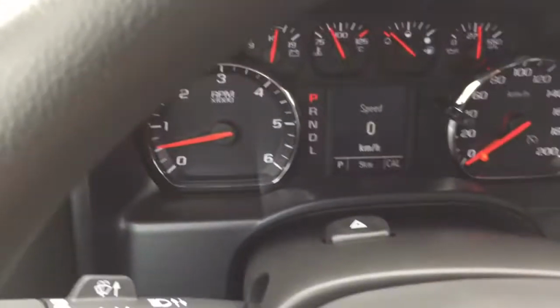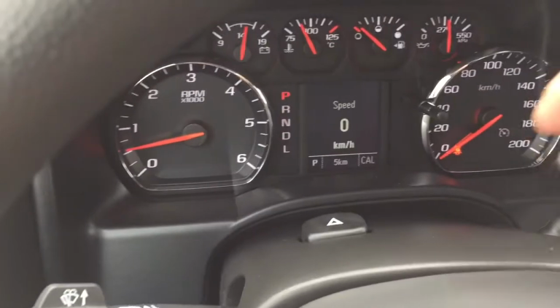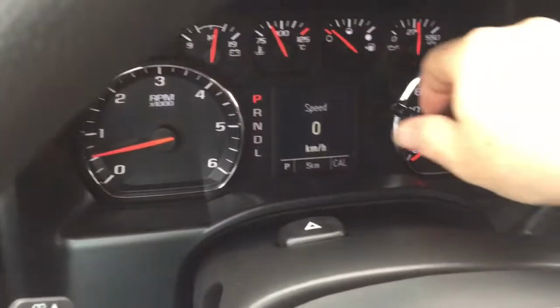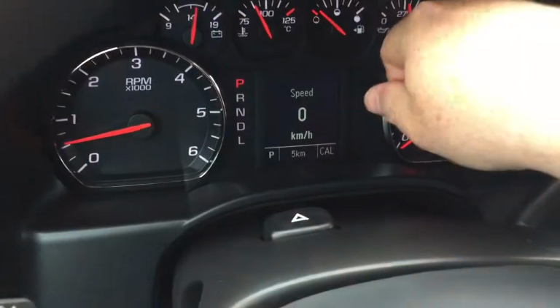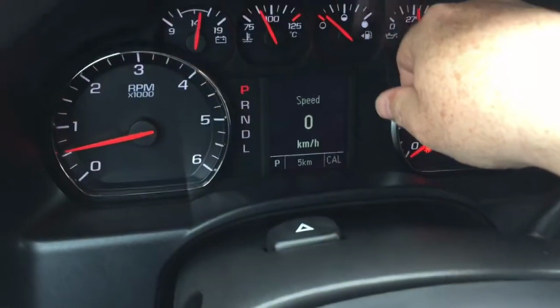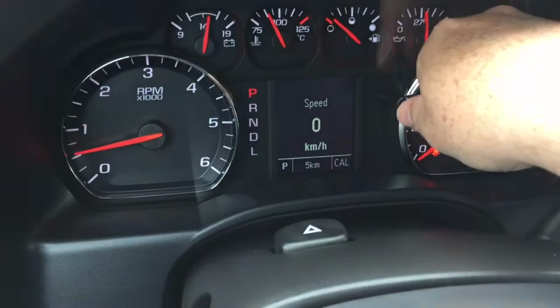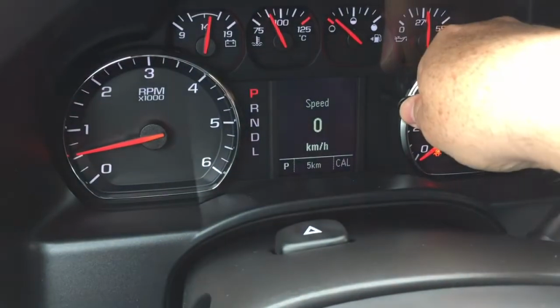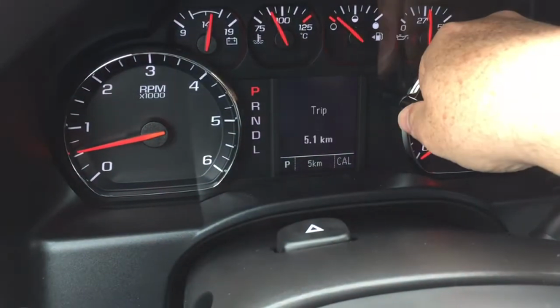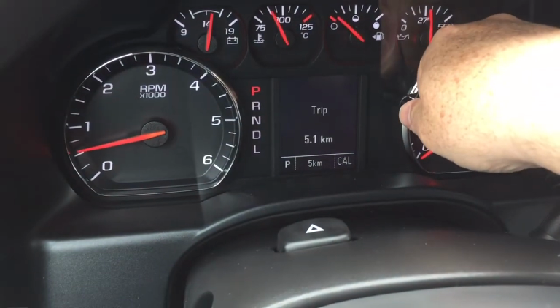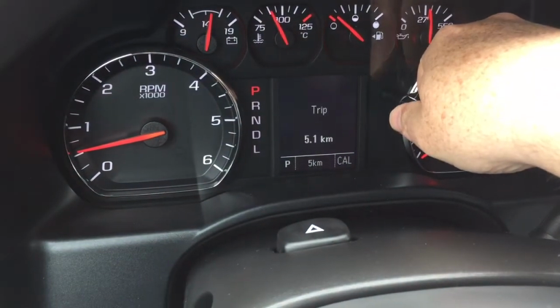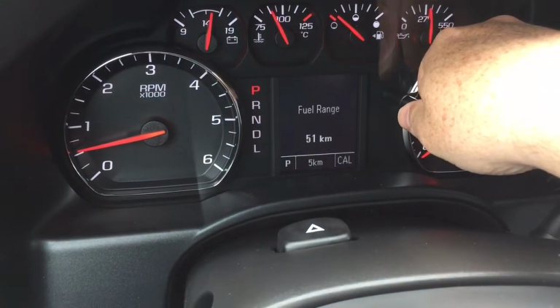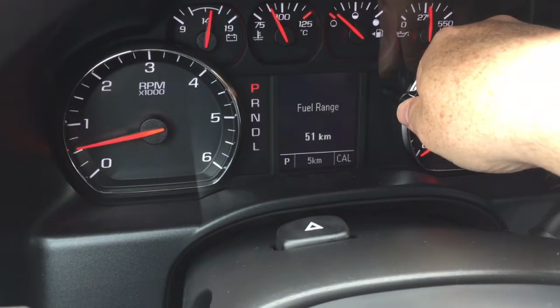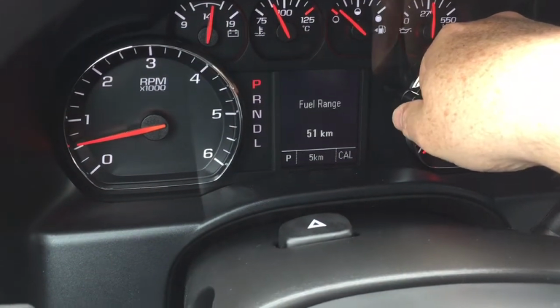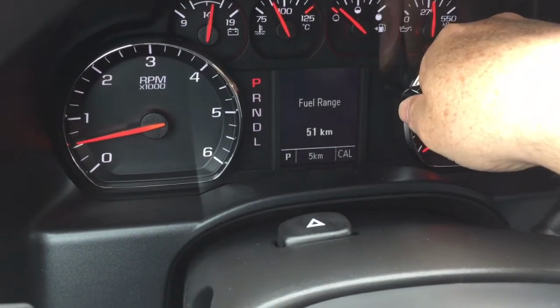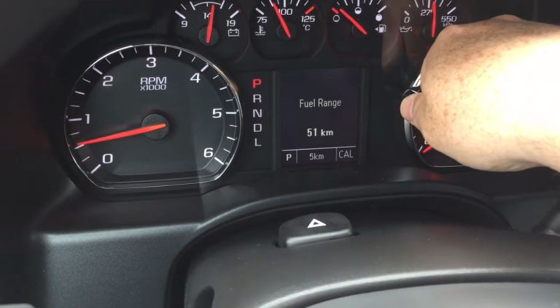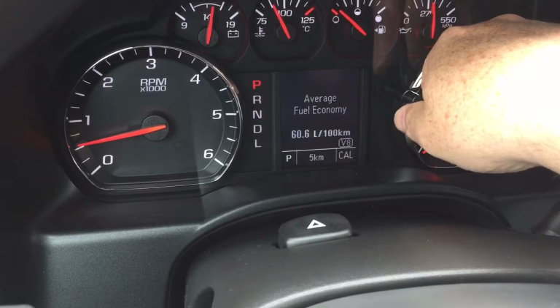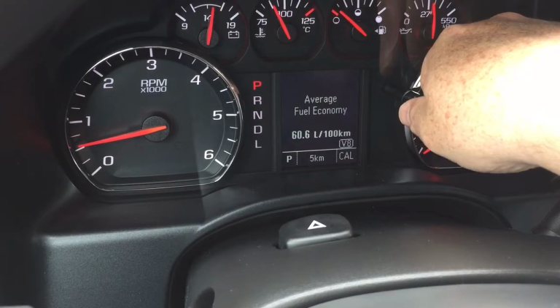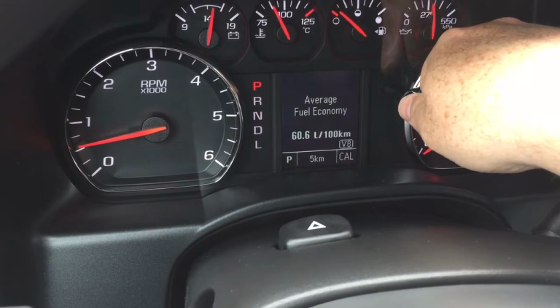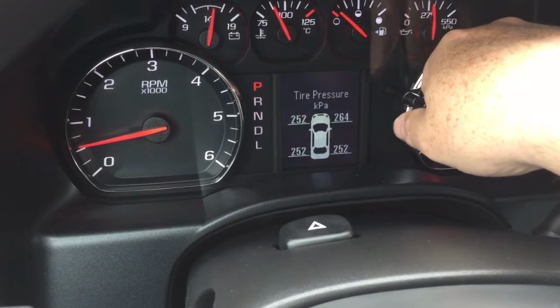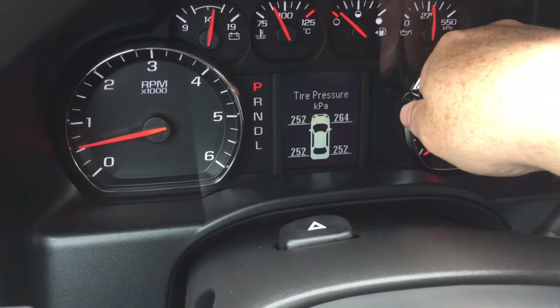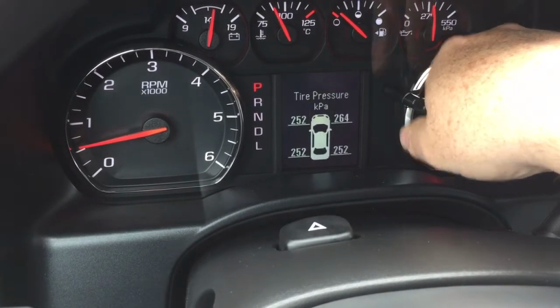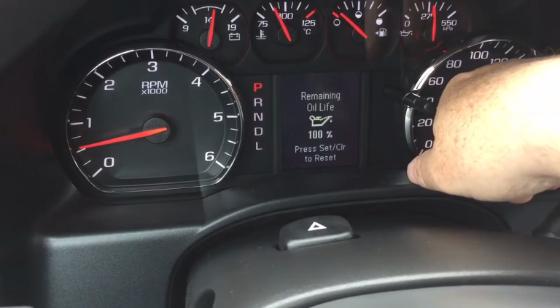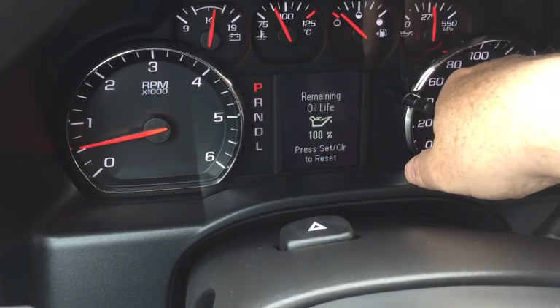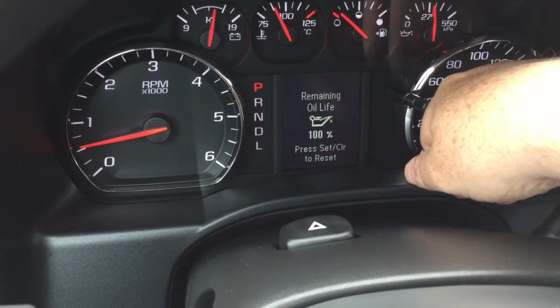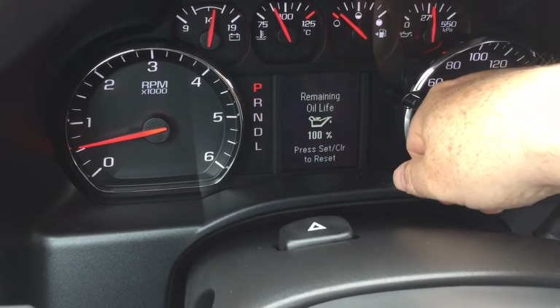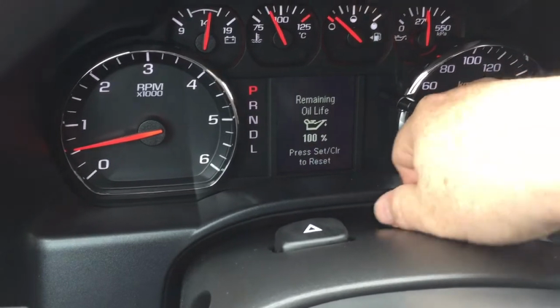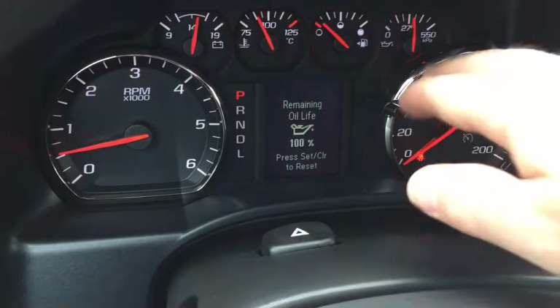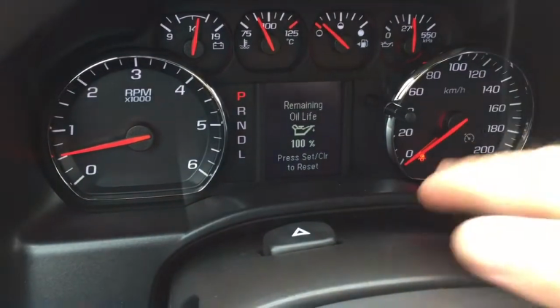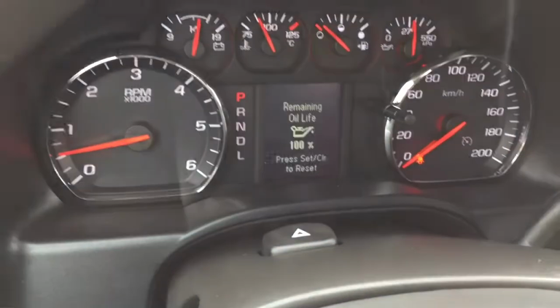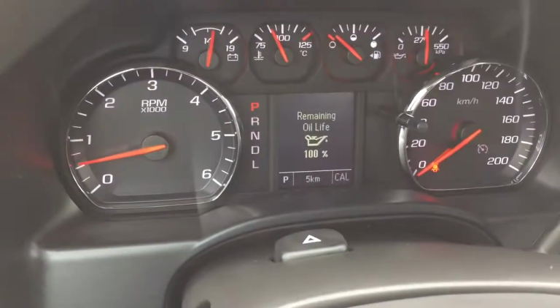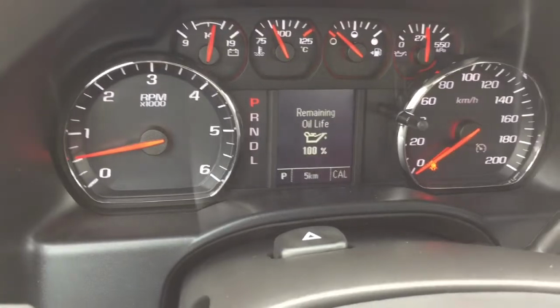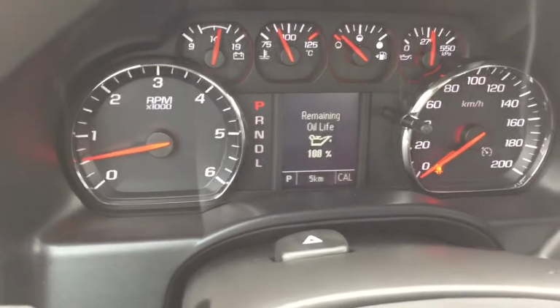The driver information center lets you scroll through and see things such as the trip computer, when you need to refuel, oil life remaining, fuel economy, and tire pressure monitoring — all of that information available to you right there.